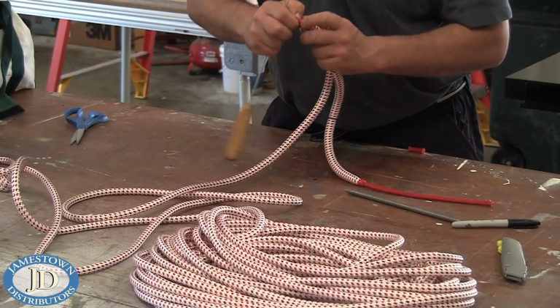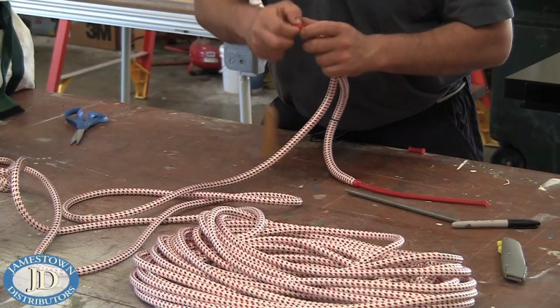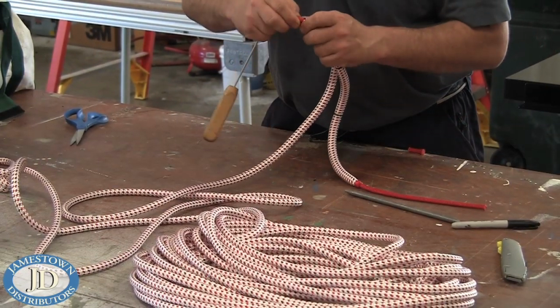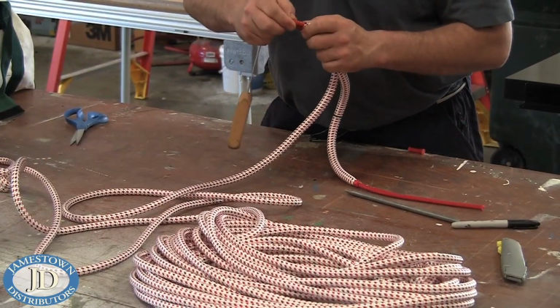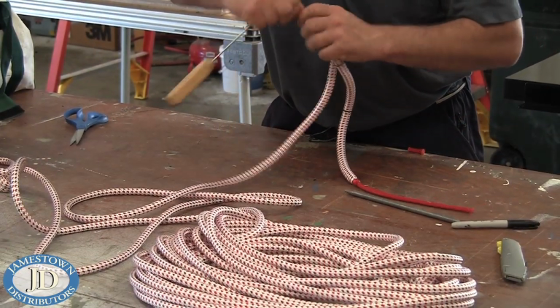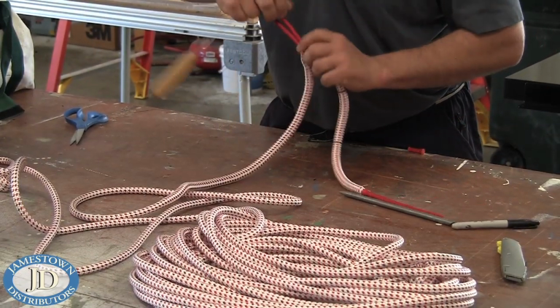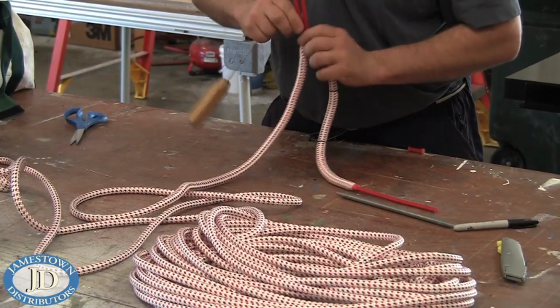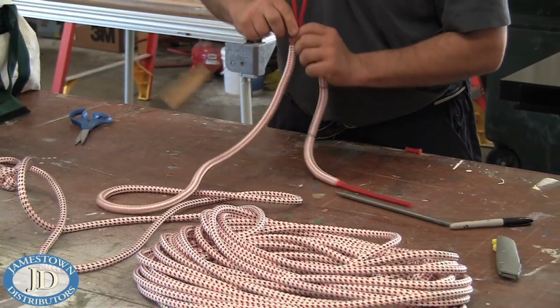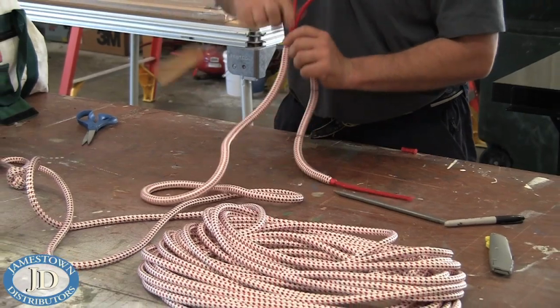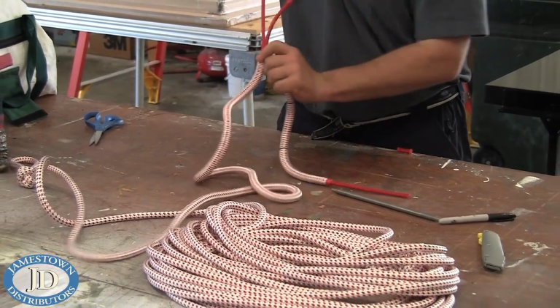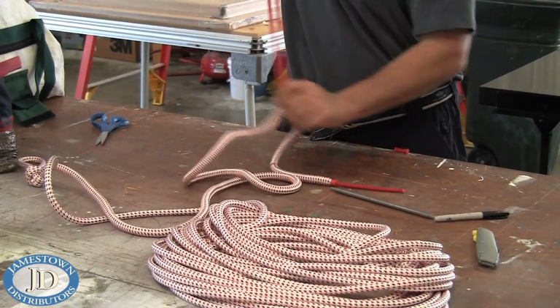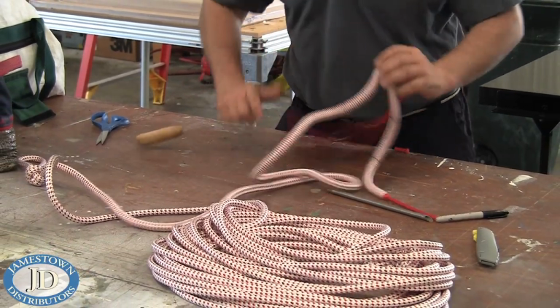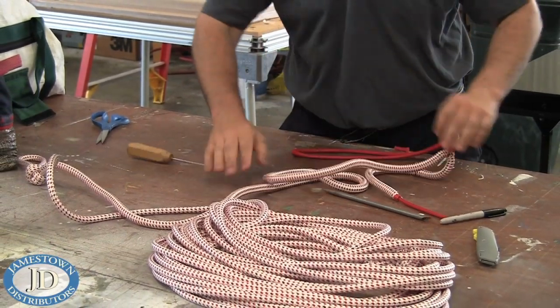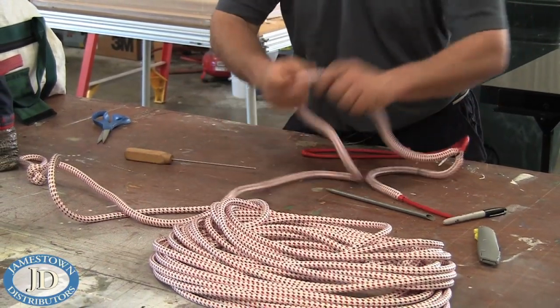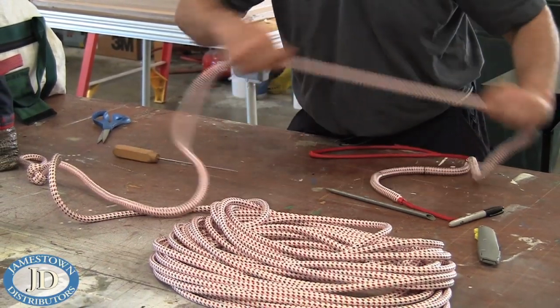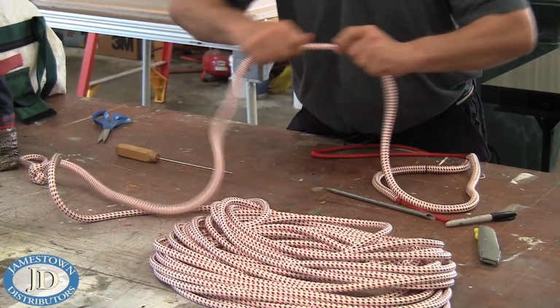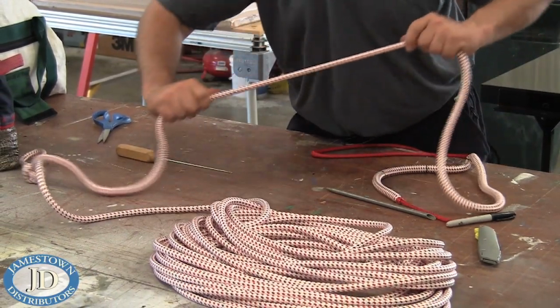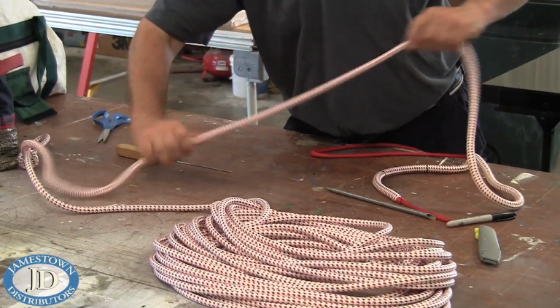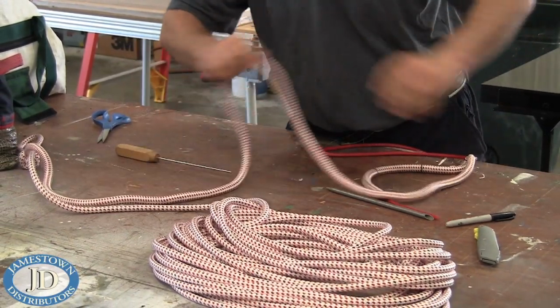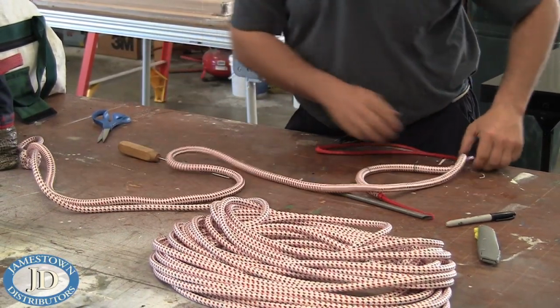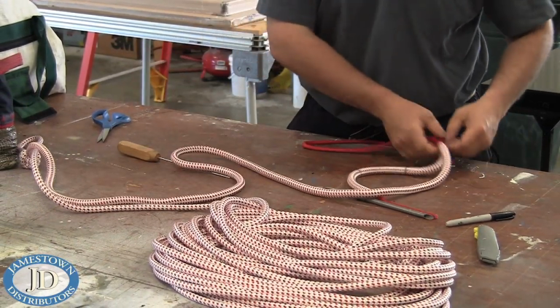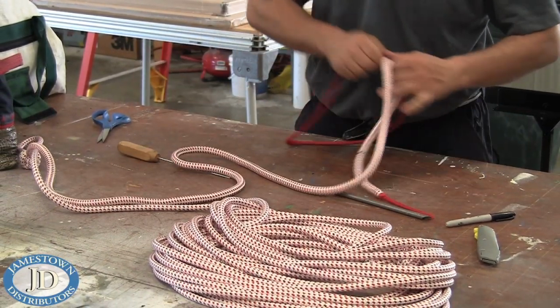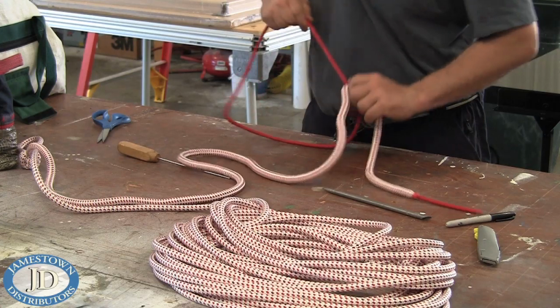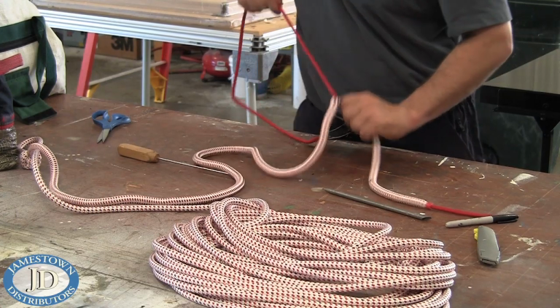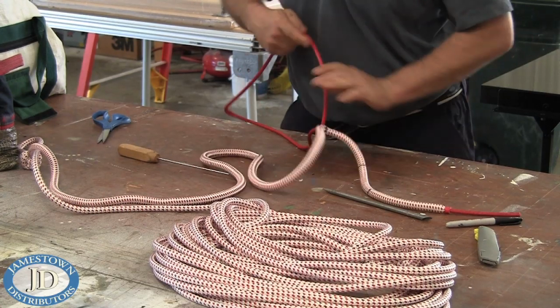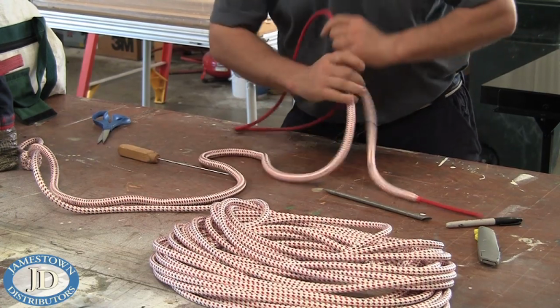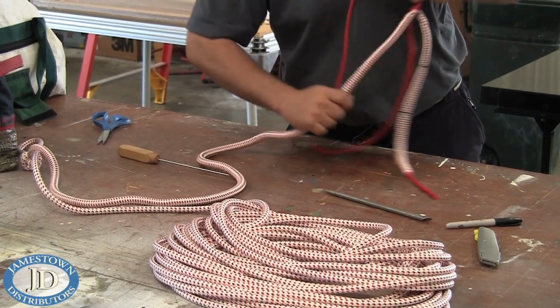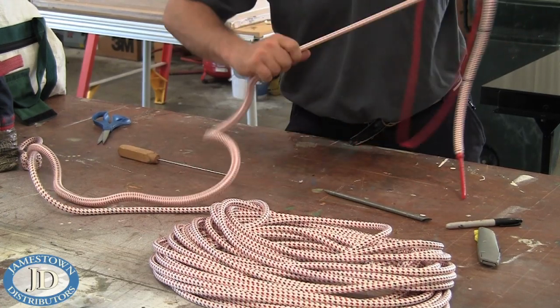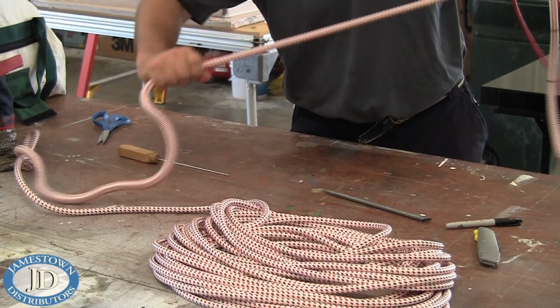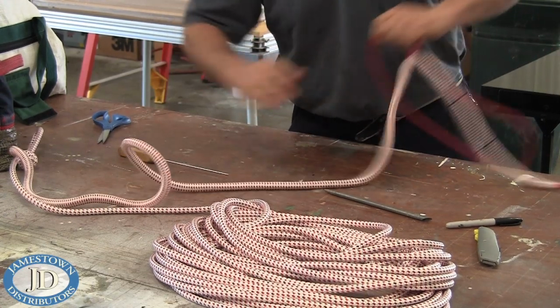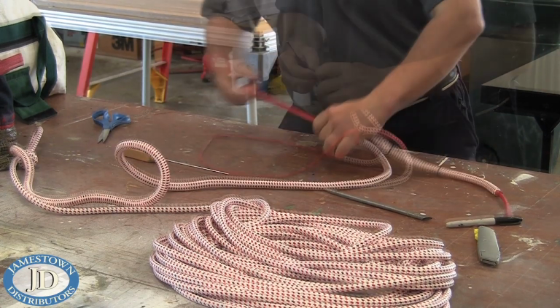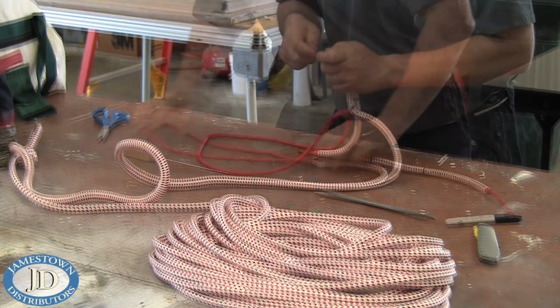Extract the core at both ends of the loop size marks. For the exit closest to the end of the line, remove the core completely from the cover. For the exit closest to the knot, only slide back the cover.